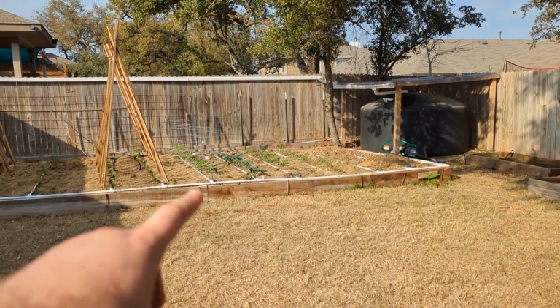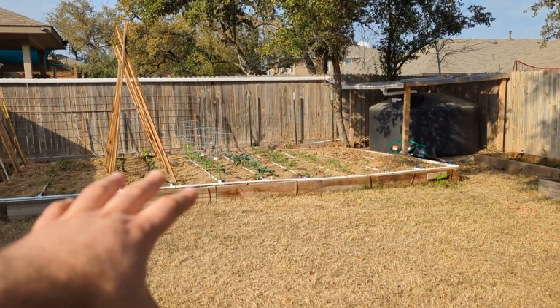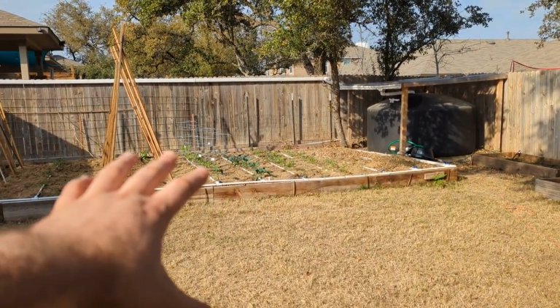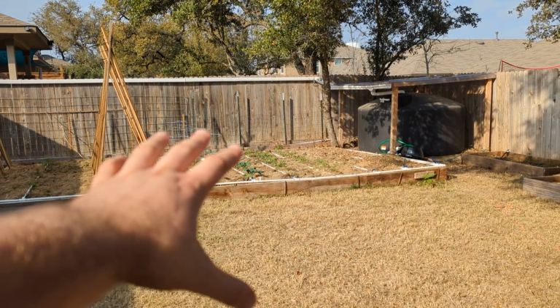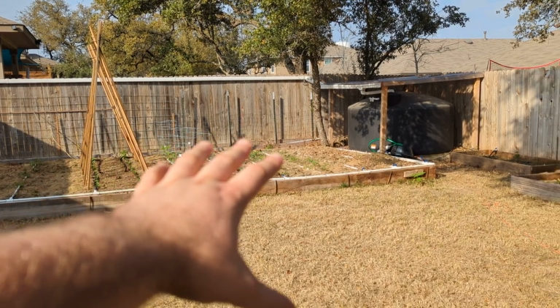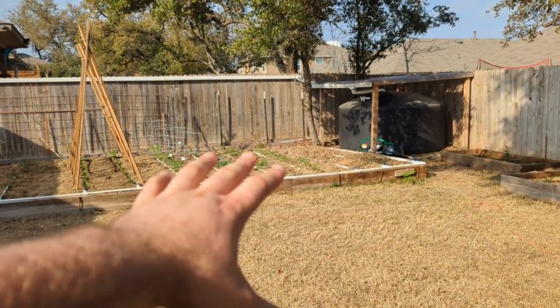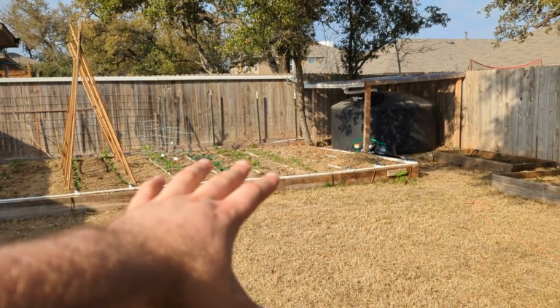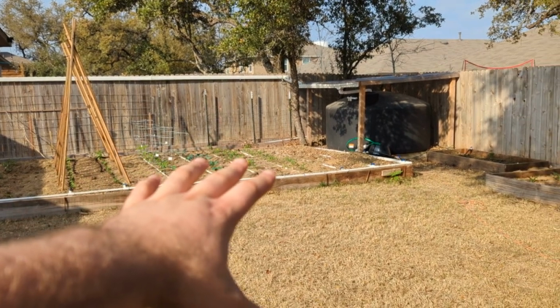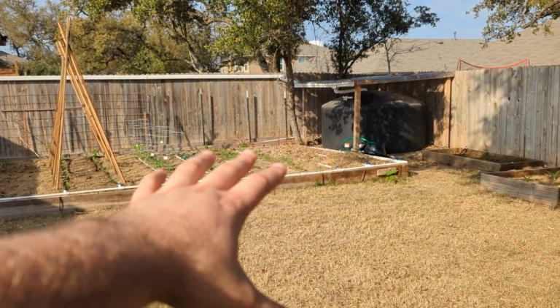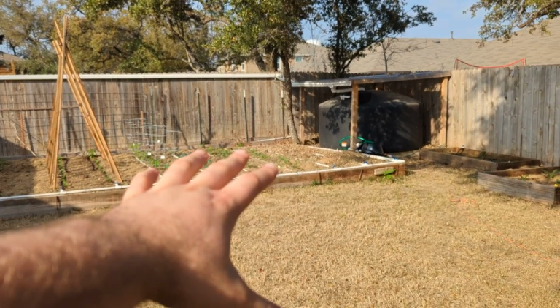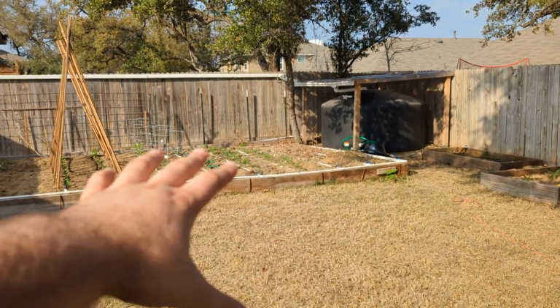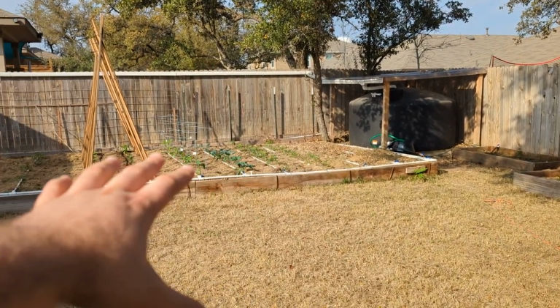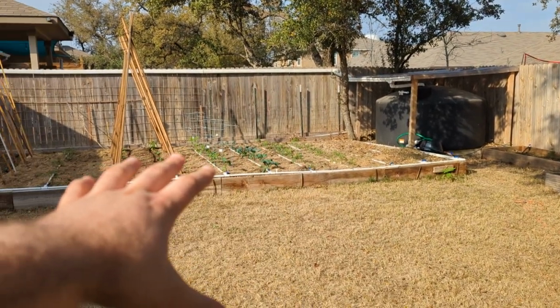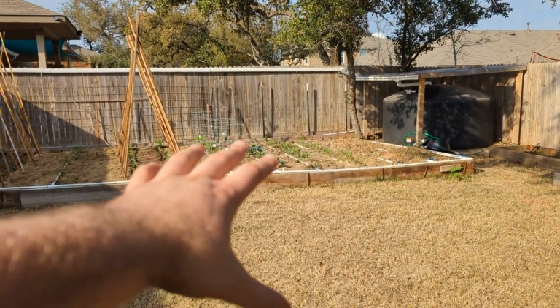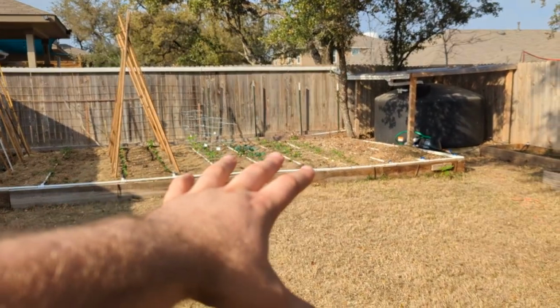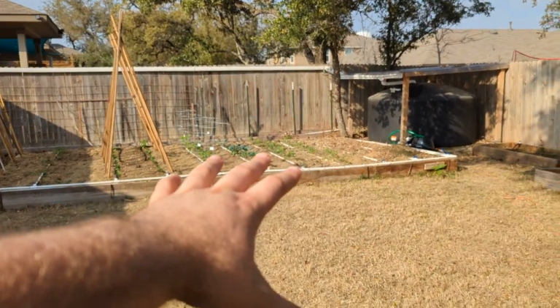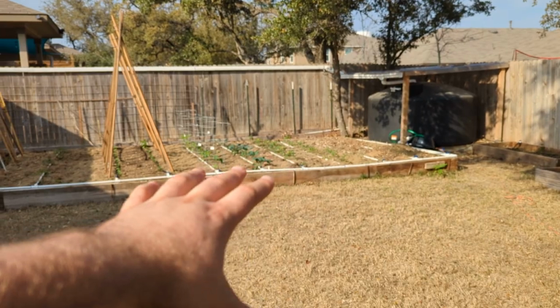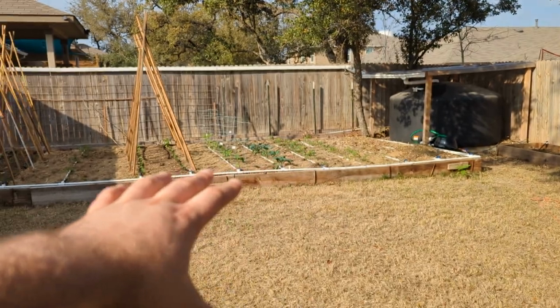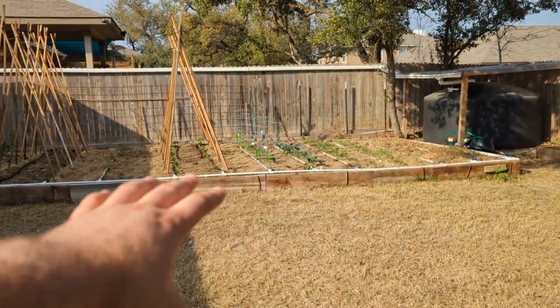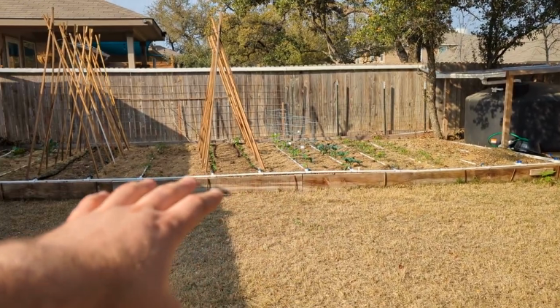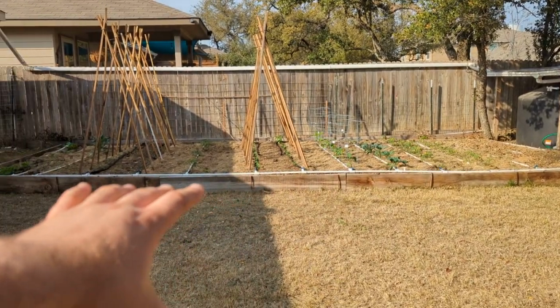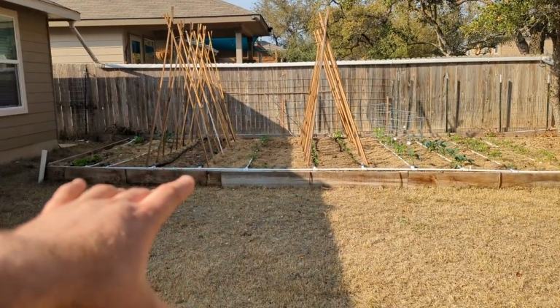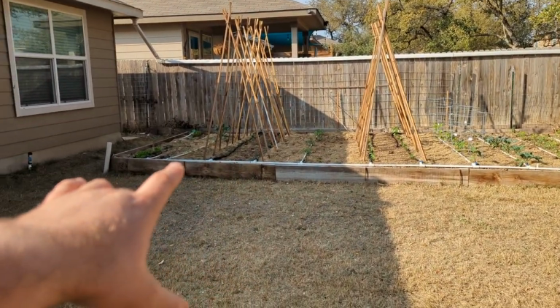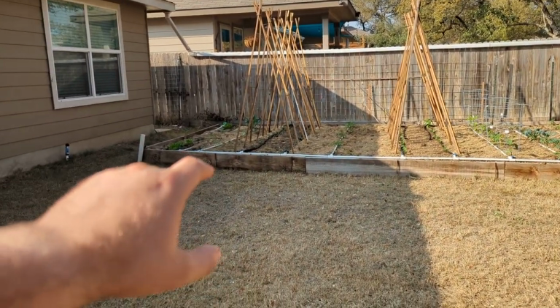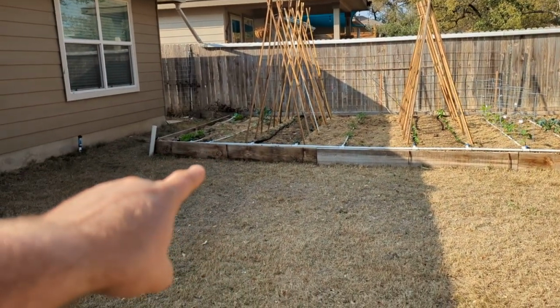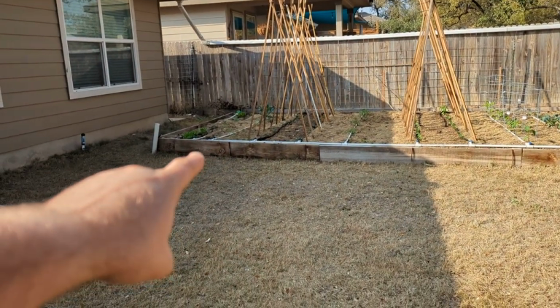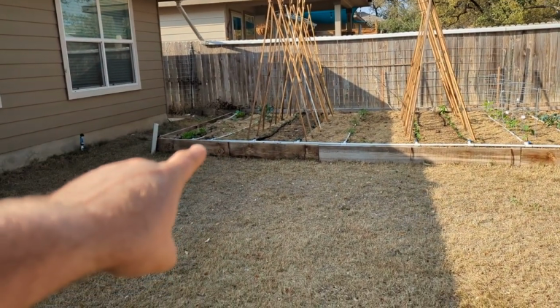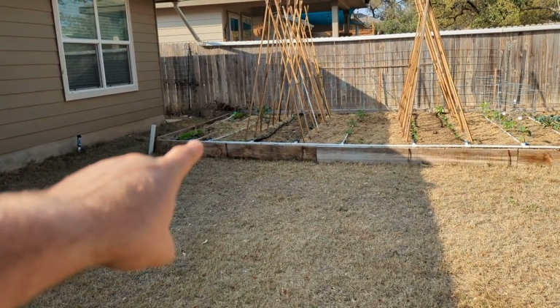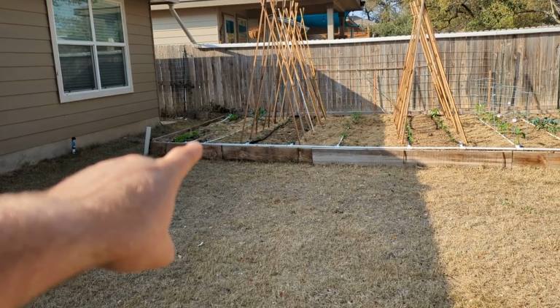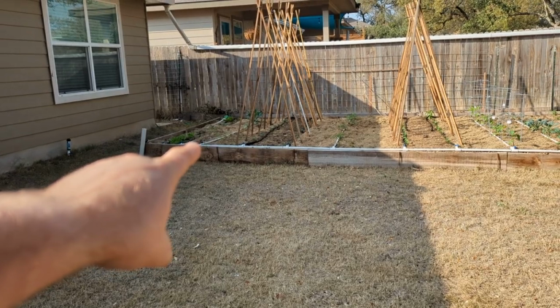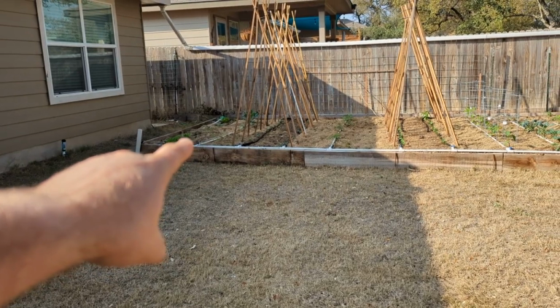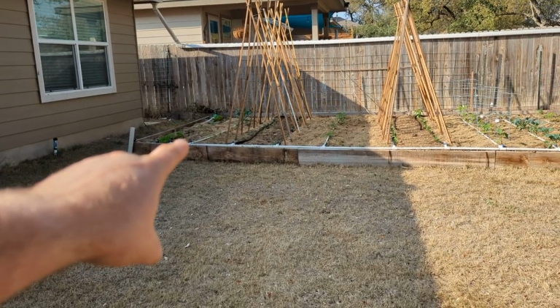Most of my tomatoes and peppers are in the spots where it's going to get heat and sun. Most of my more fragile, like cool crops, are going to be where it's mostly shaded, especially in the evening.